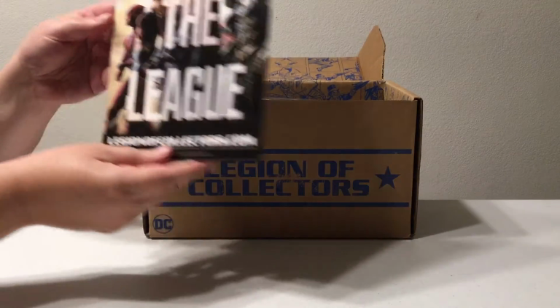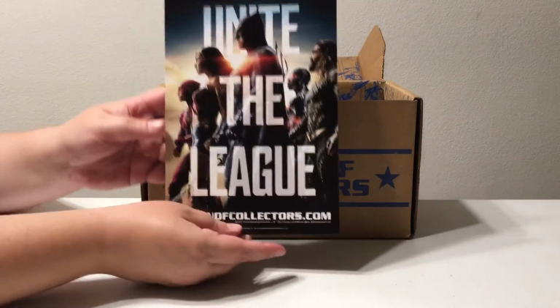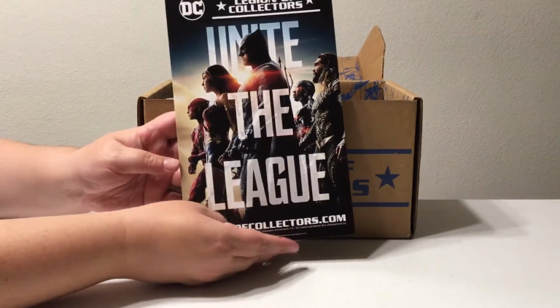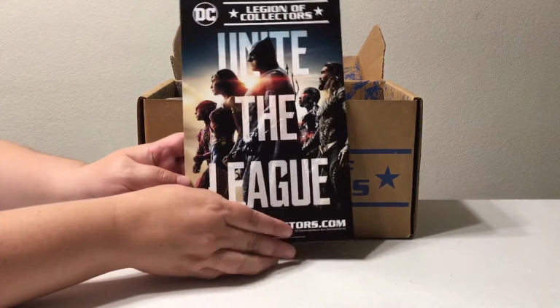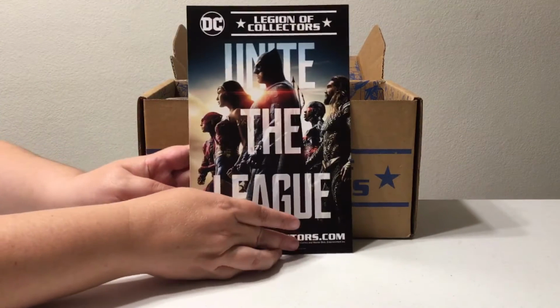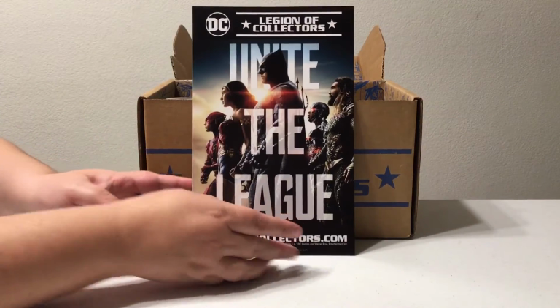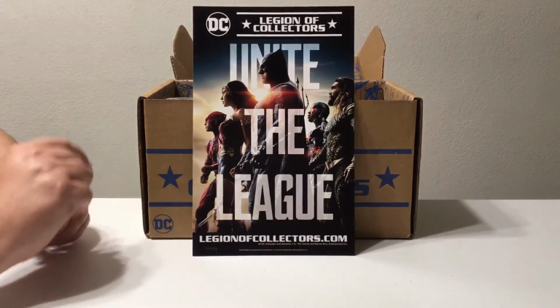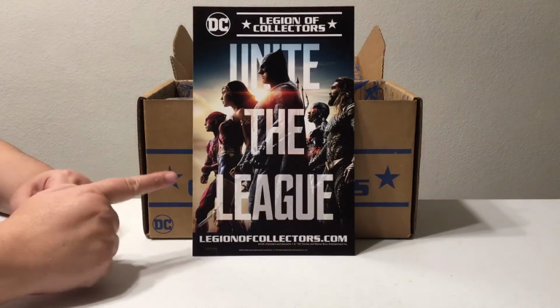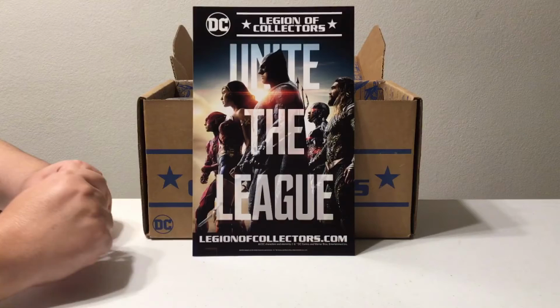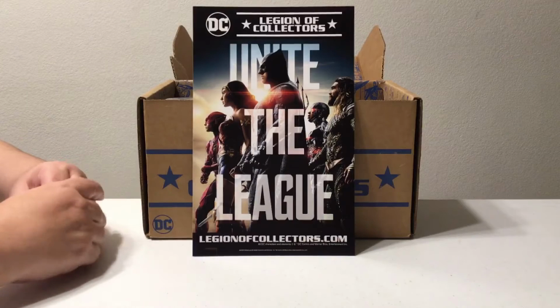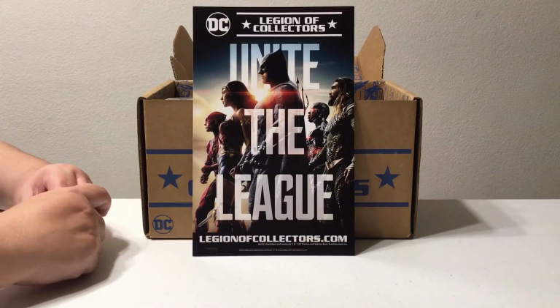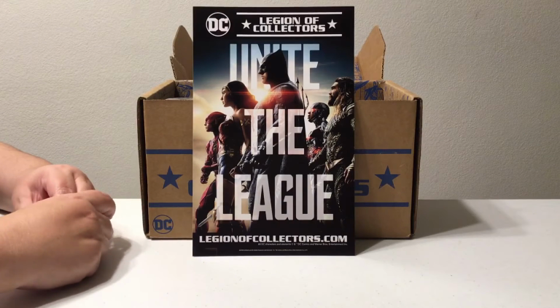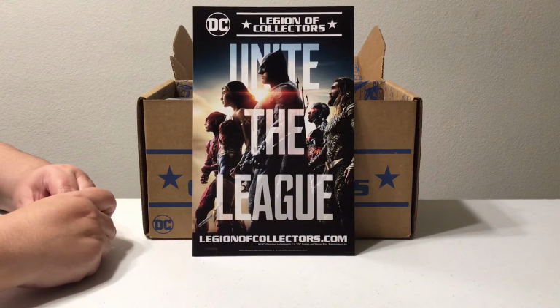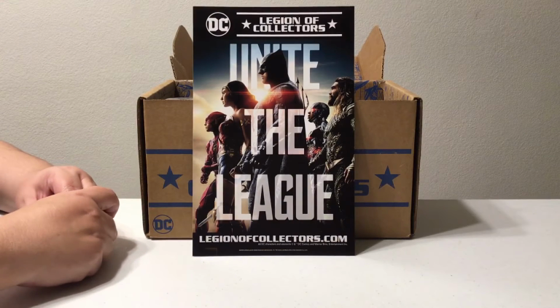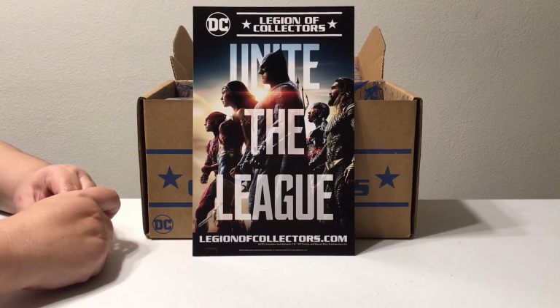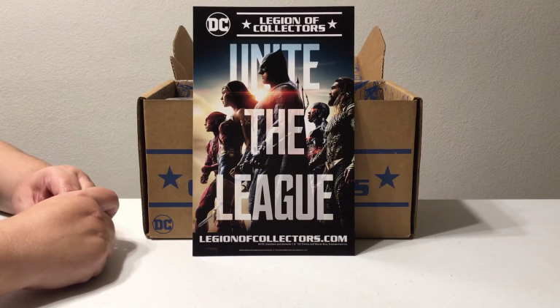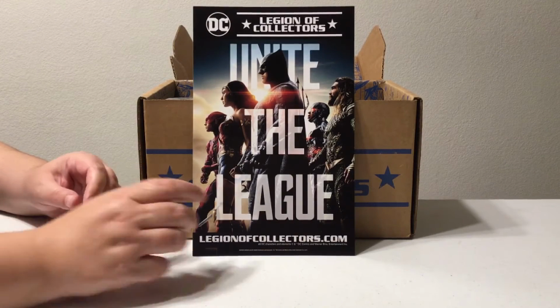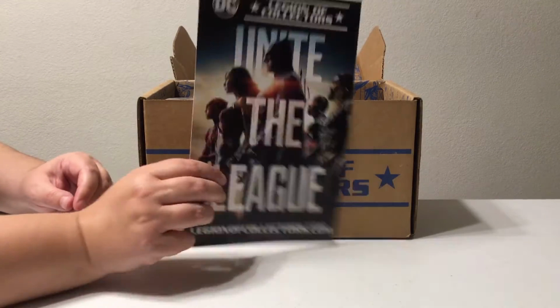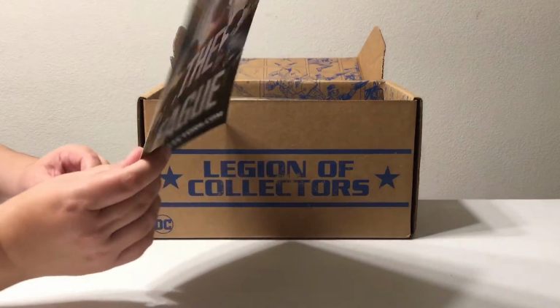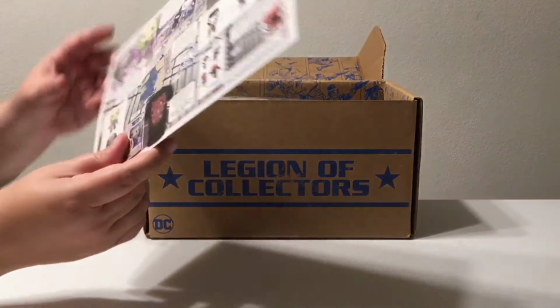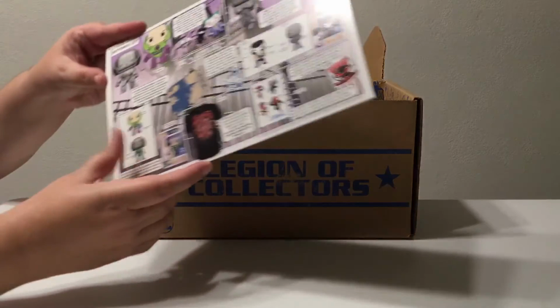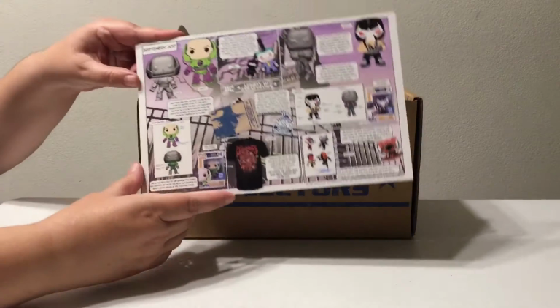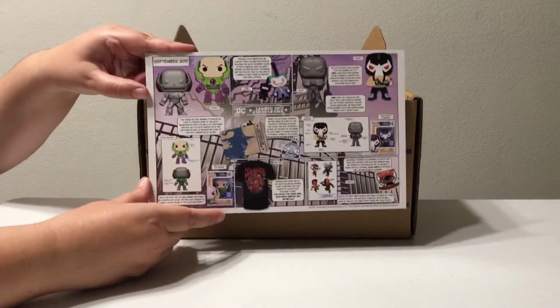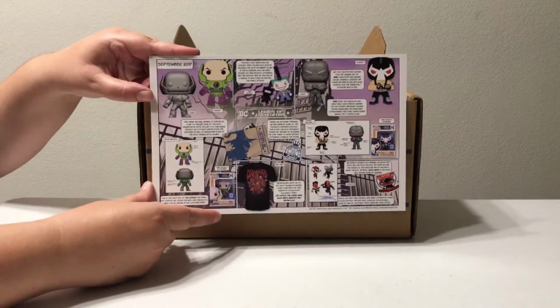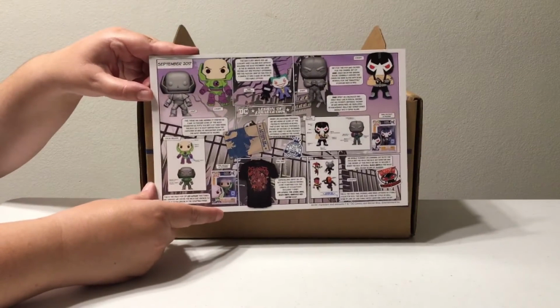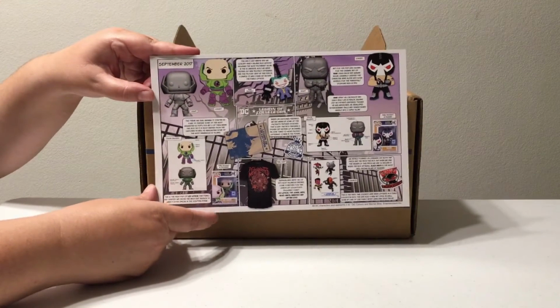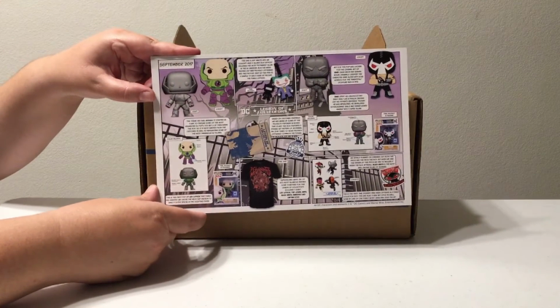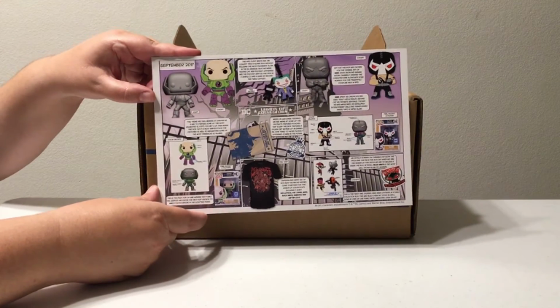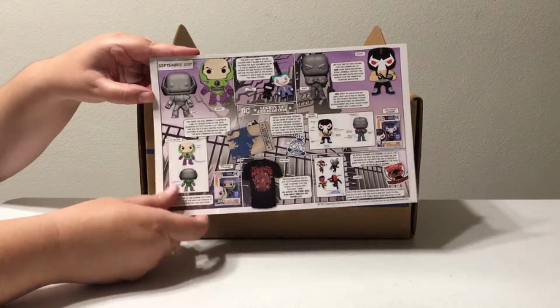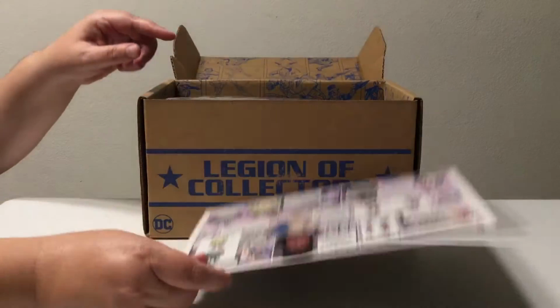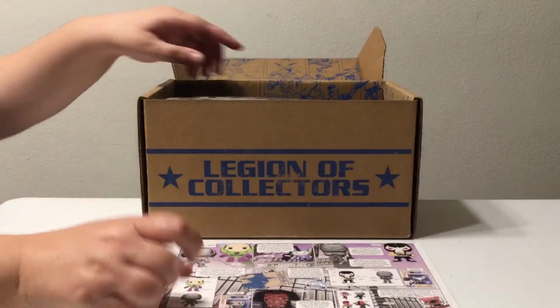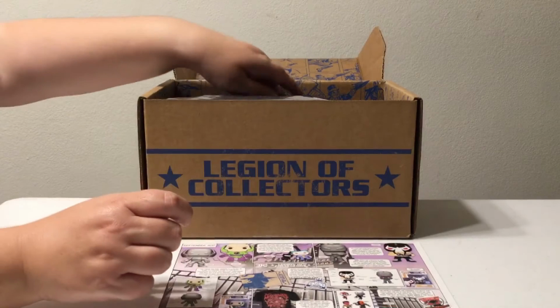We like the DC stuff, so it just made sense. And this means that Justice League is gonna be the next one in November — how fitting, how awesome! It comes with a little information card that tells you what's in there, but who cares about that, we're gonna see what's in there ourselves.